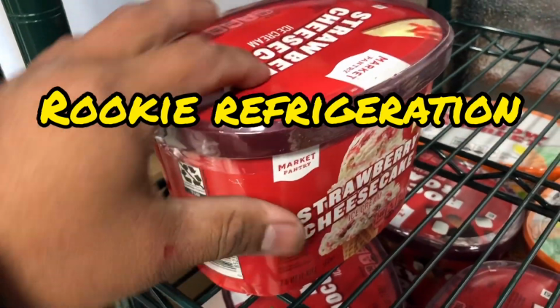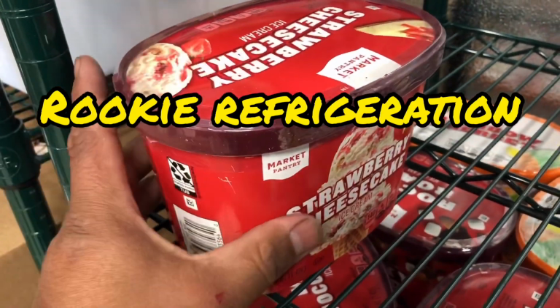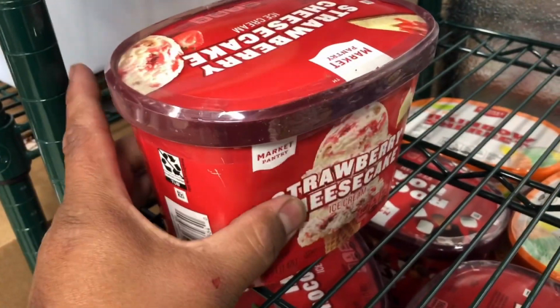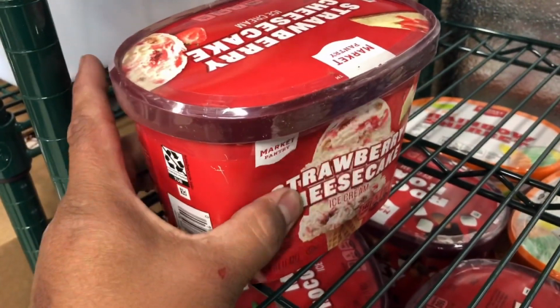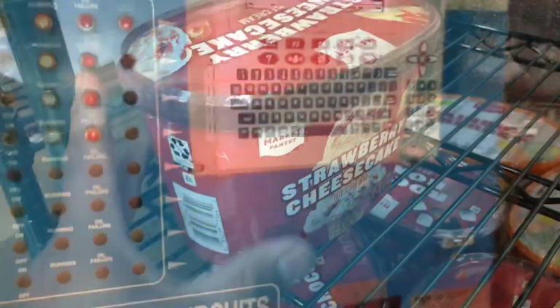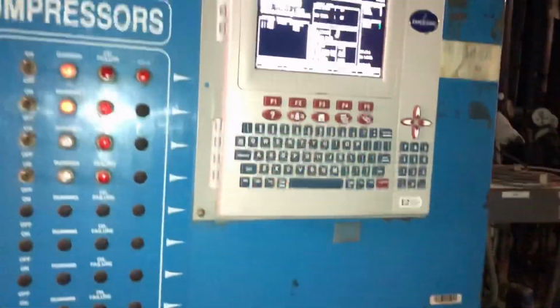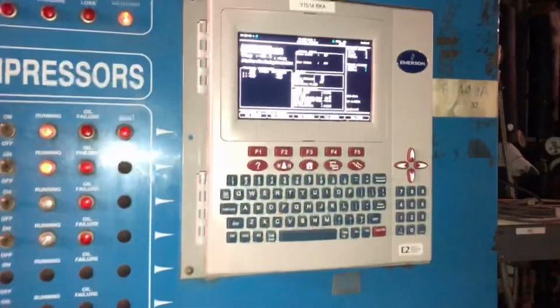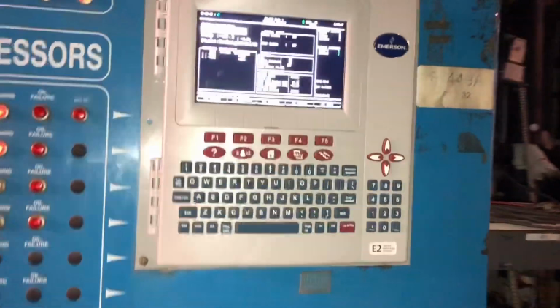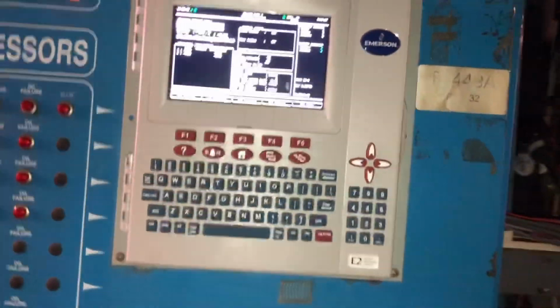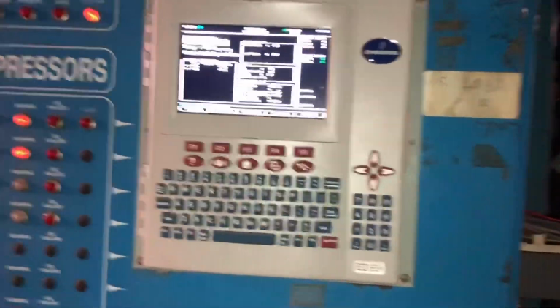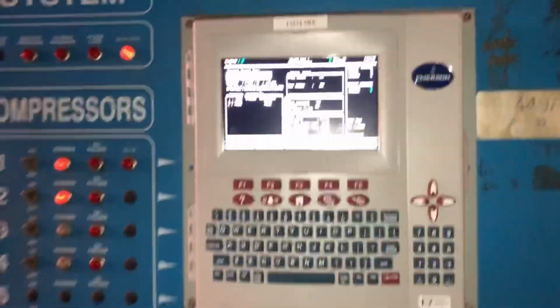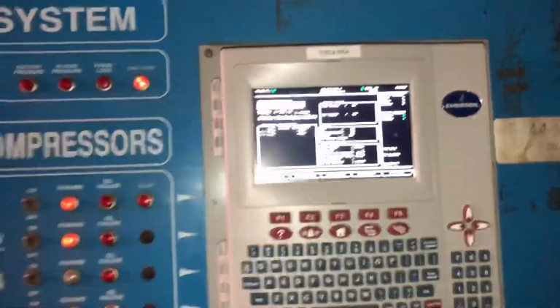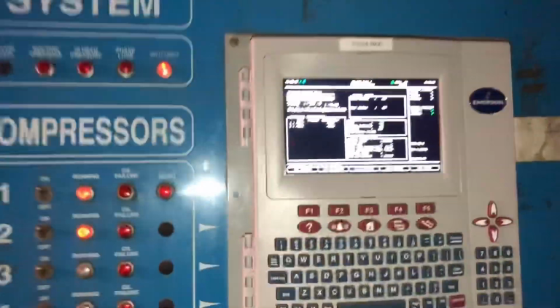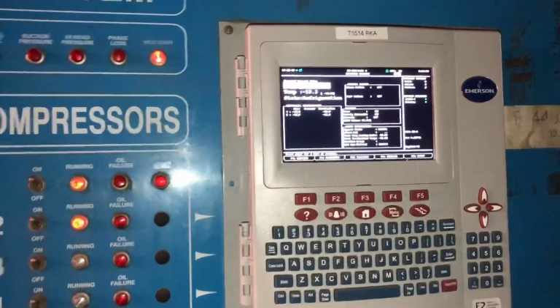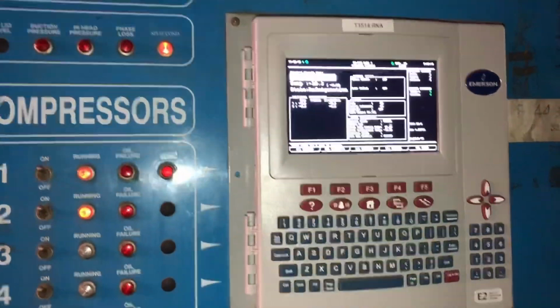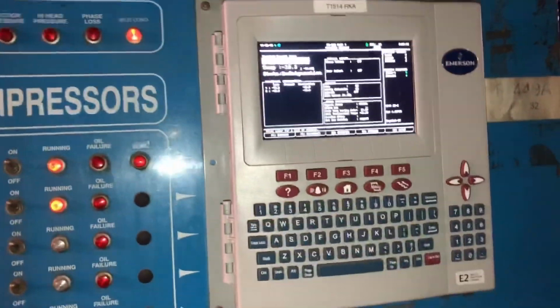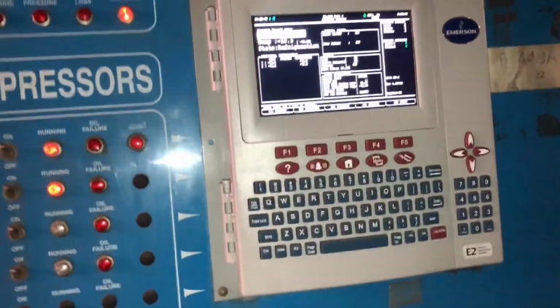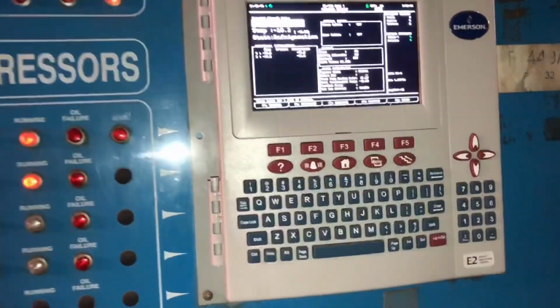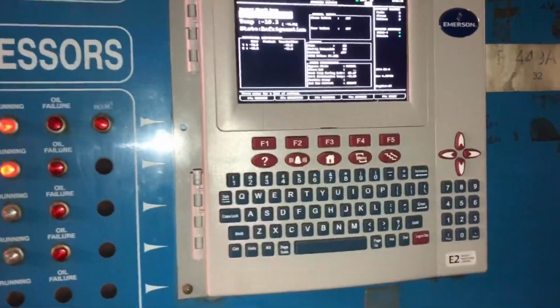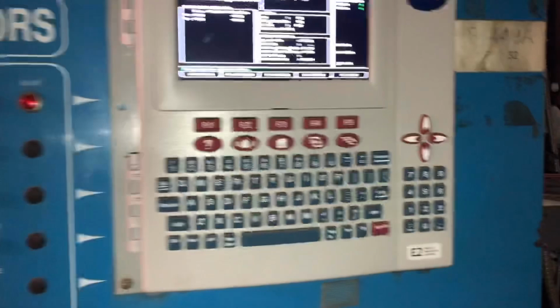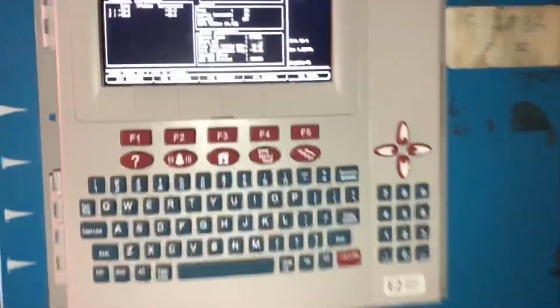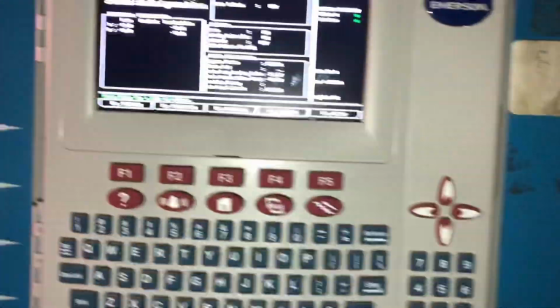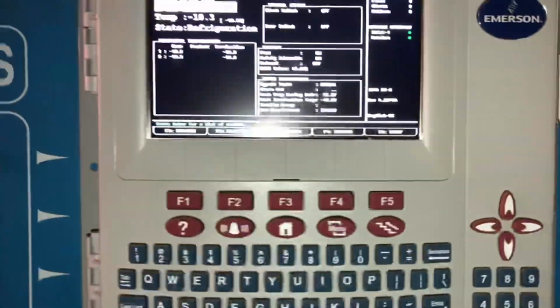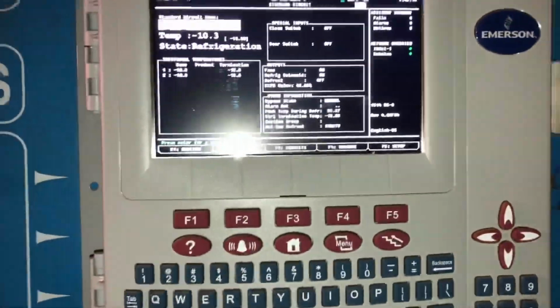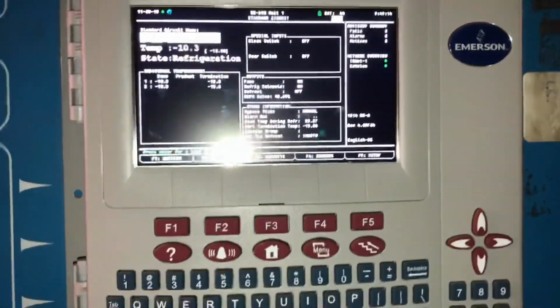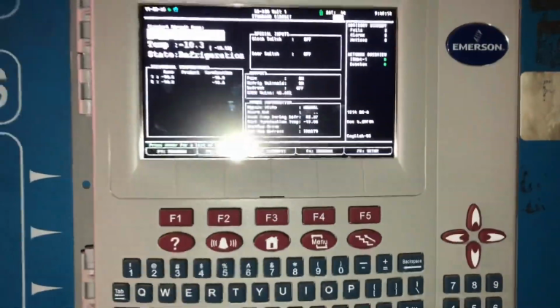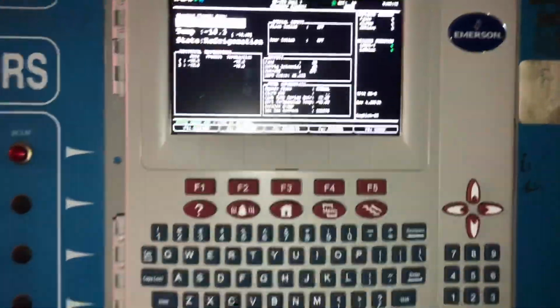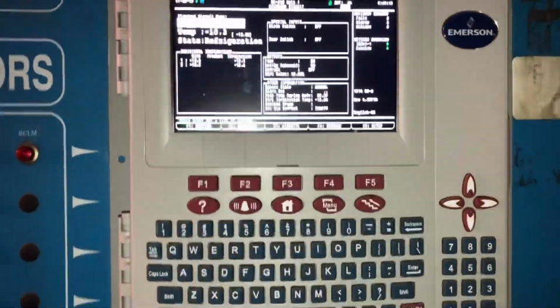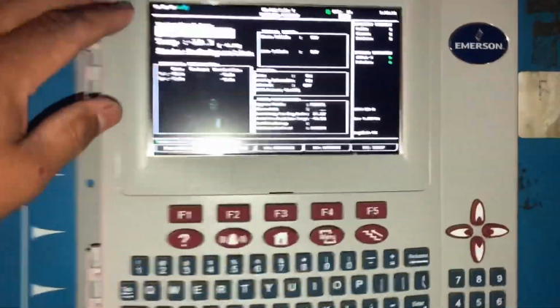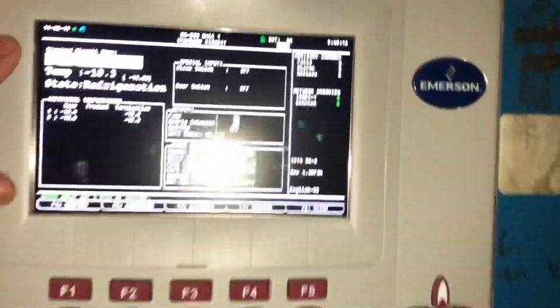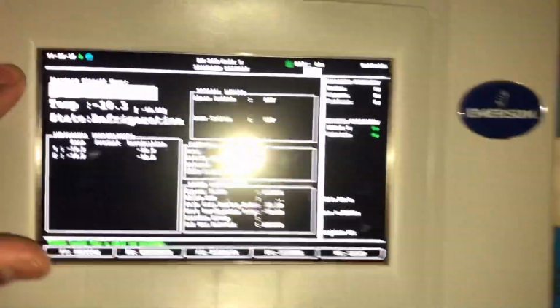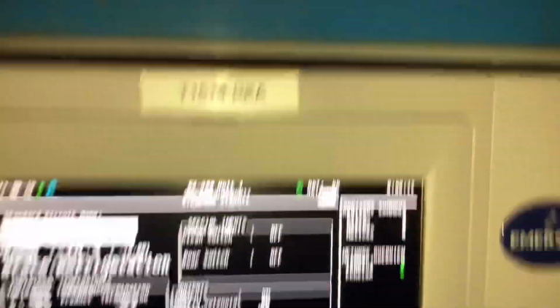Good morning everybody. As you can hear from my voice I'm a little sick, but I'm gonna see if we can't bring you along on this call right here.